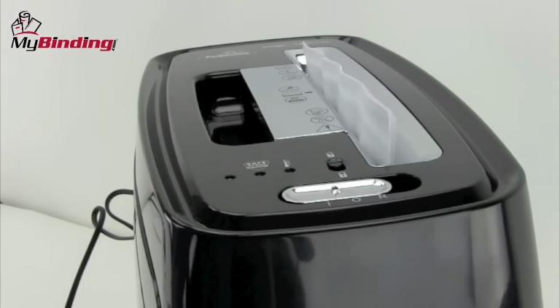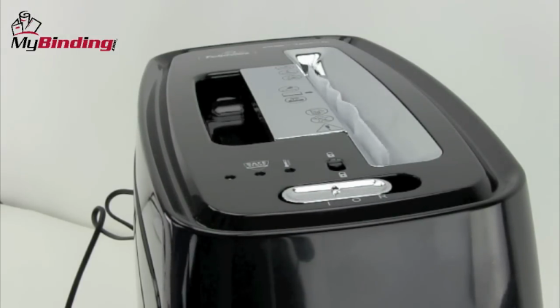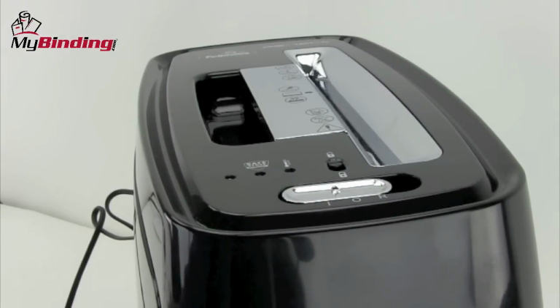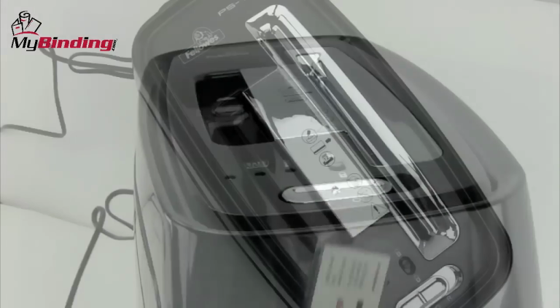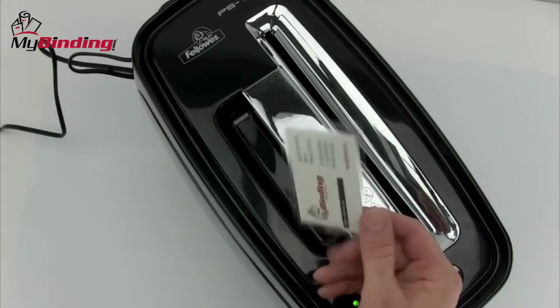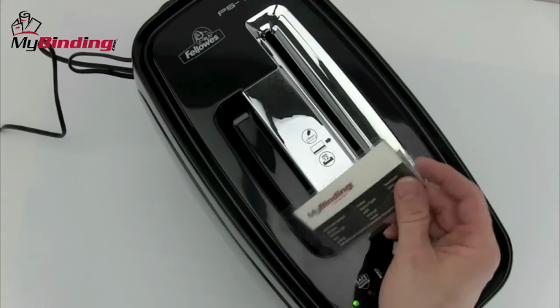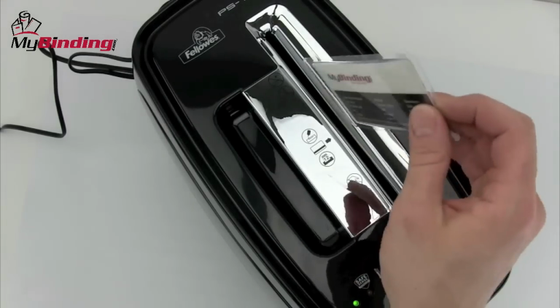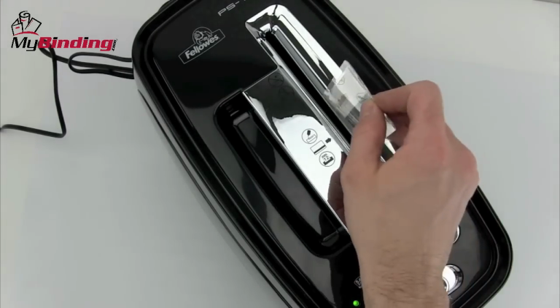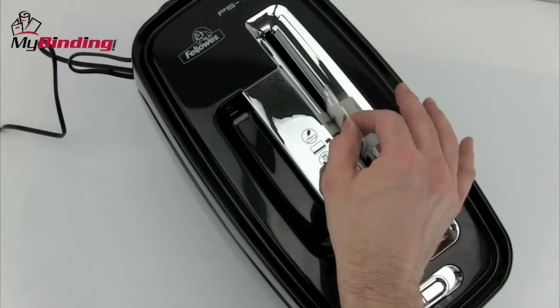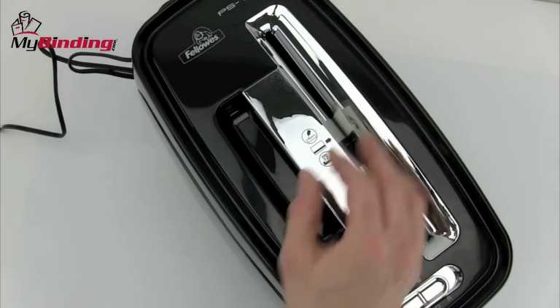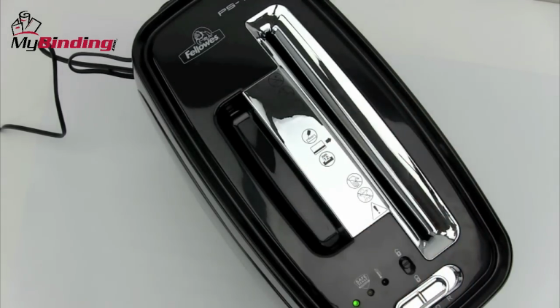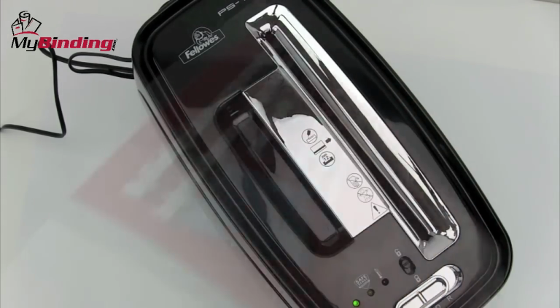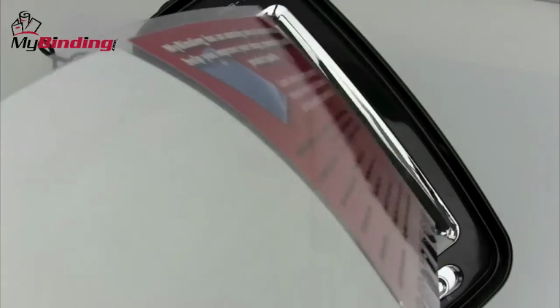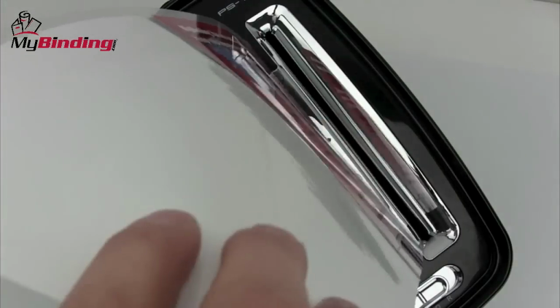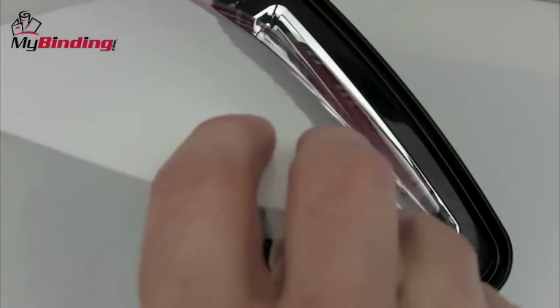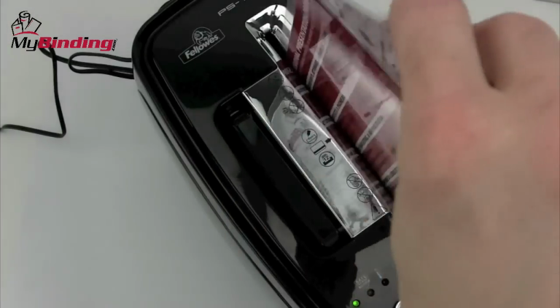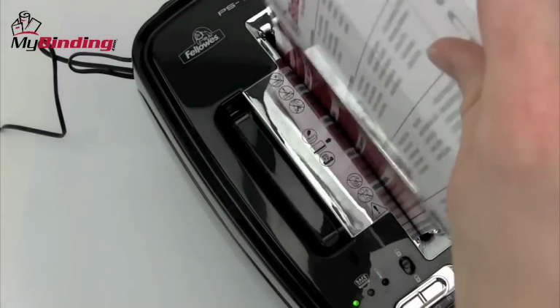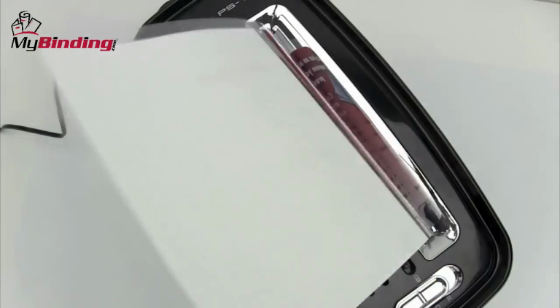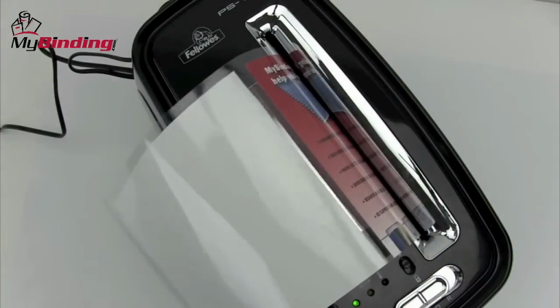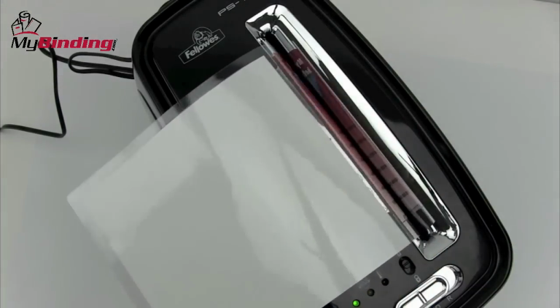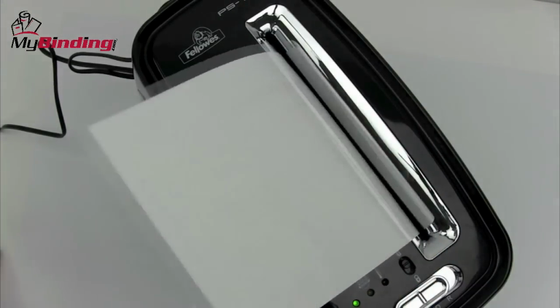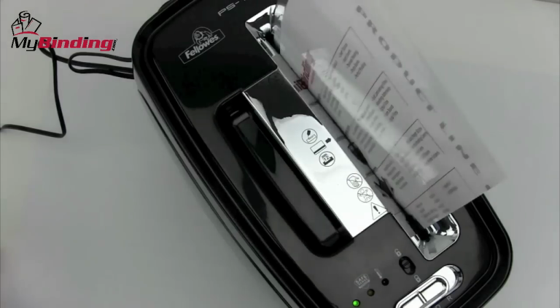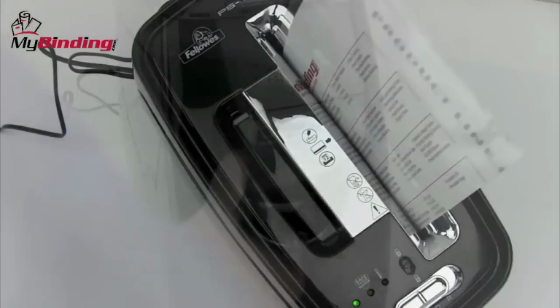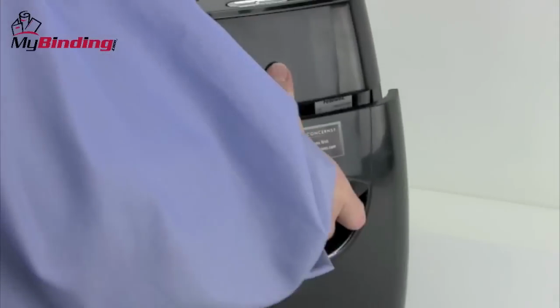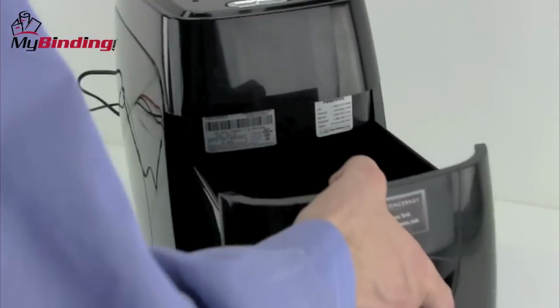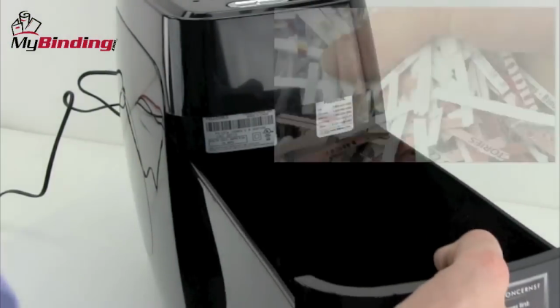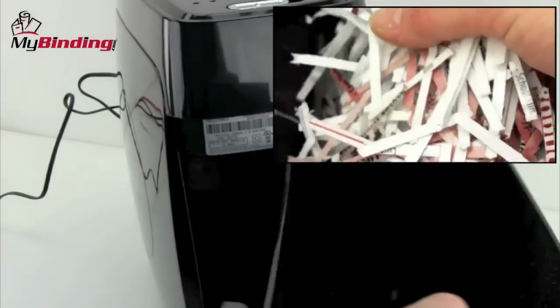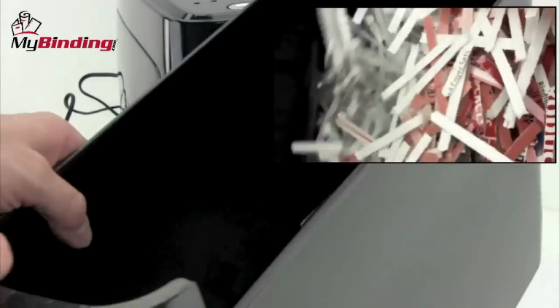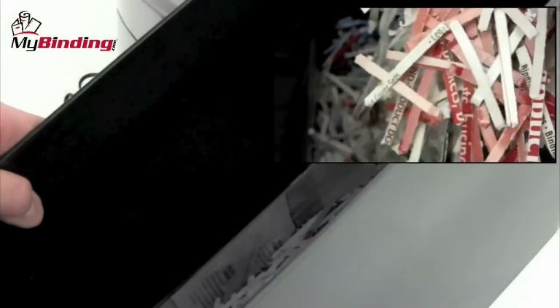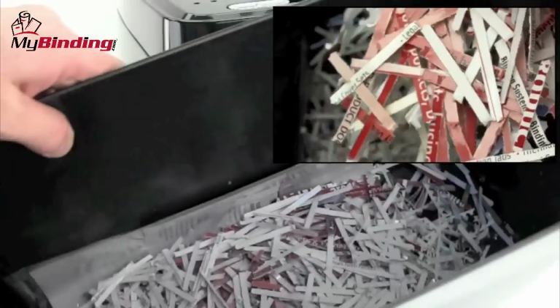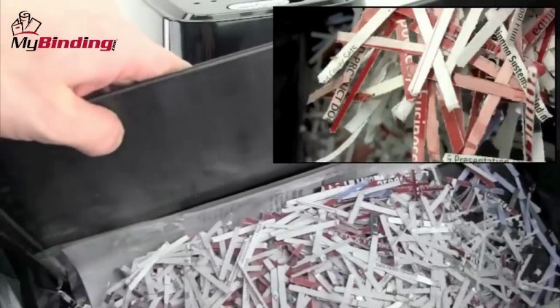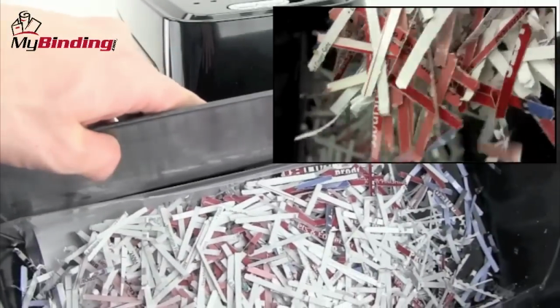Patented SafeSense technology stops shredding when hands touch the paper opening. In addition to paper and card stock, this shredder can also handle credit cards. The process is very fast, has a four-gallon bin, and does a cross-cut level three security shred.